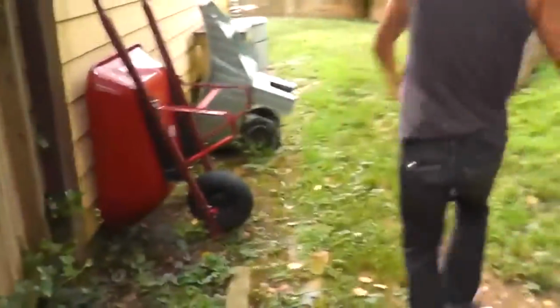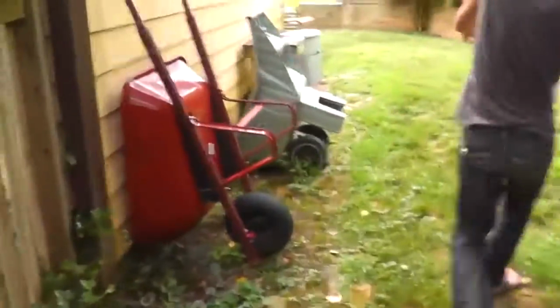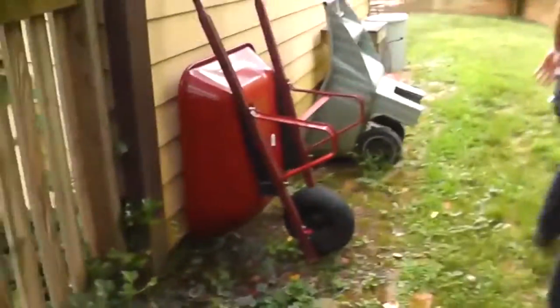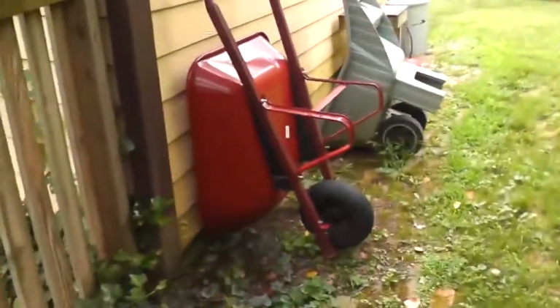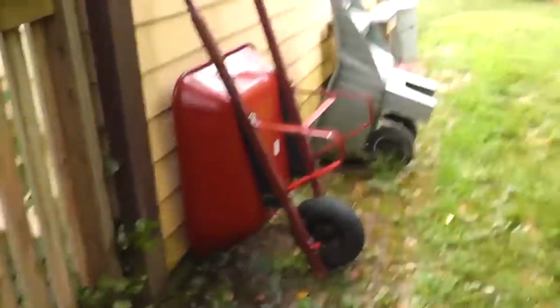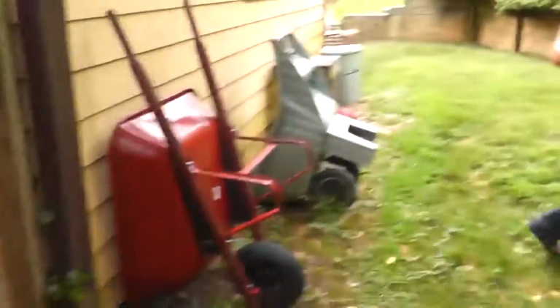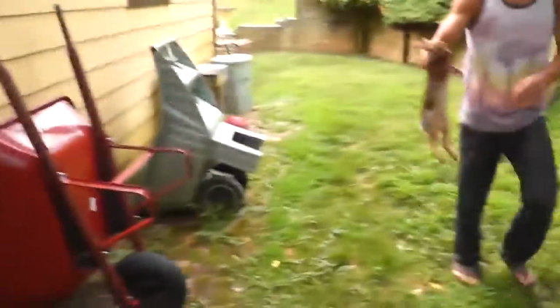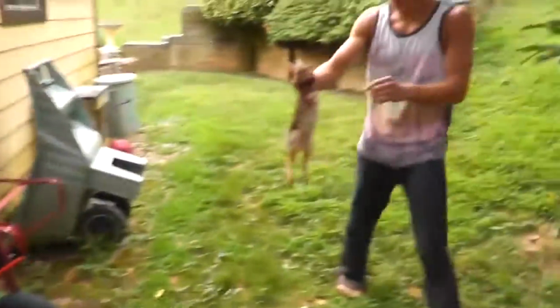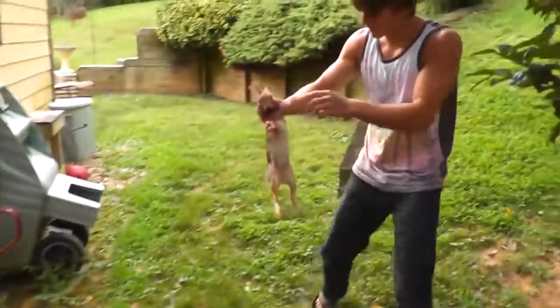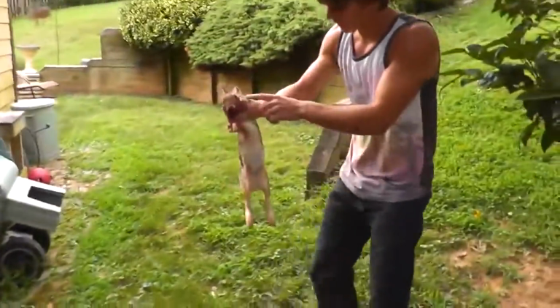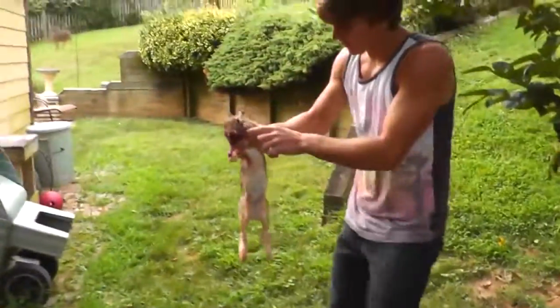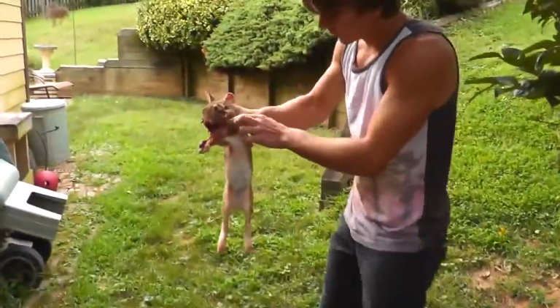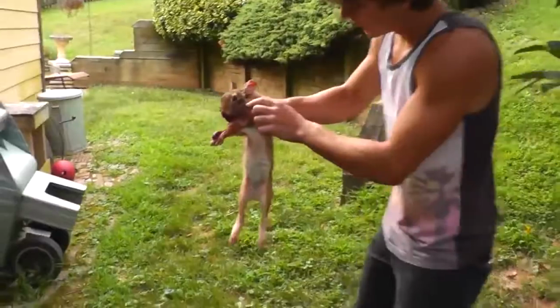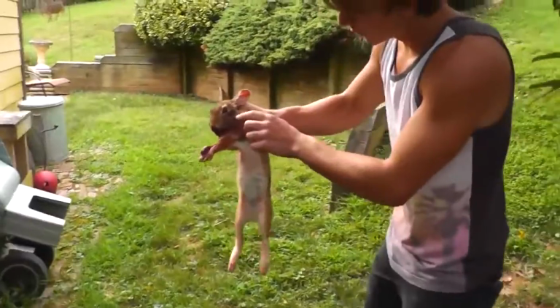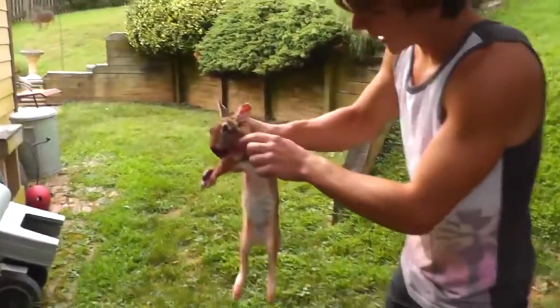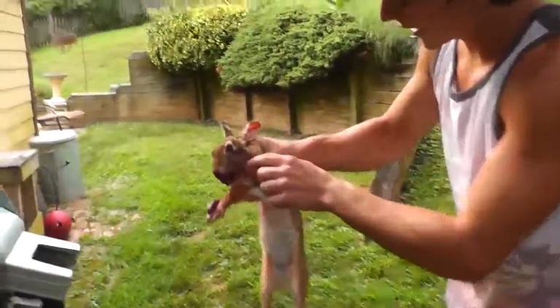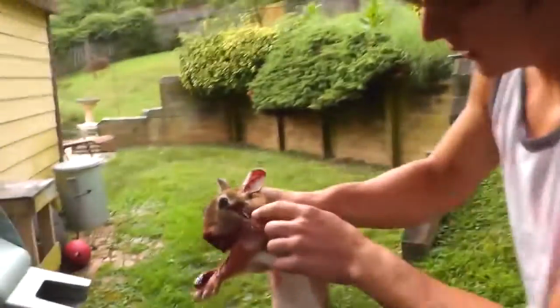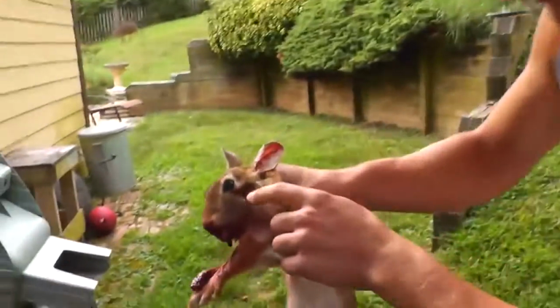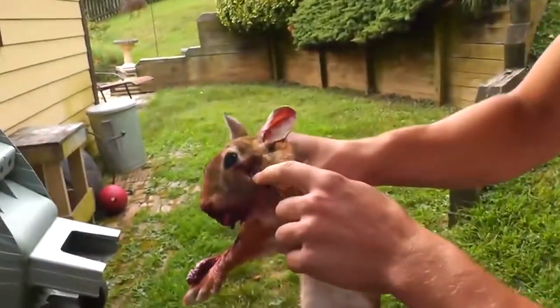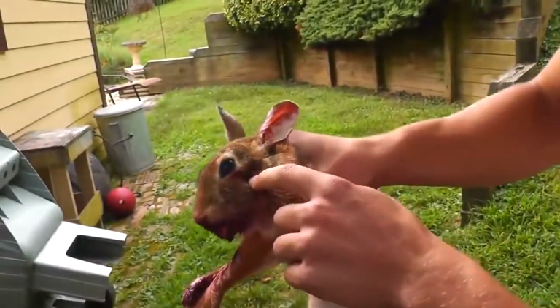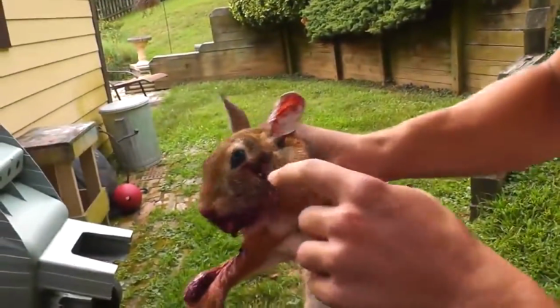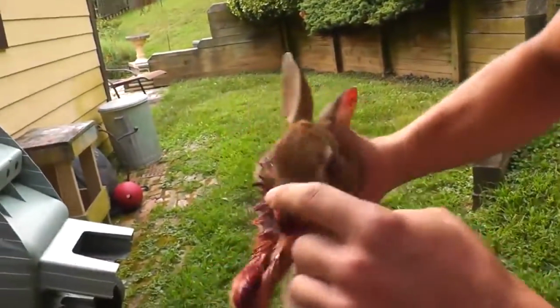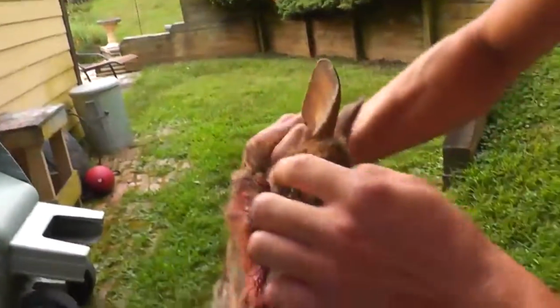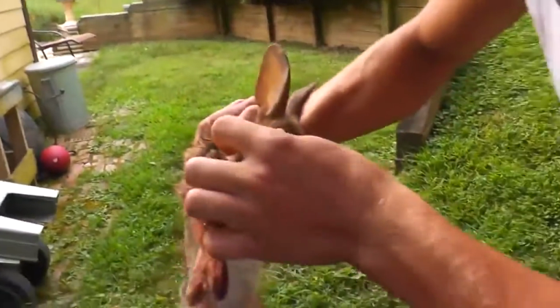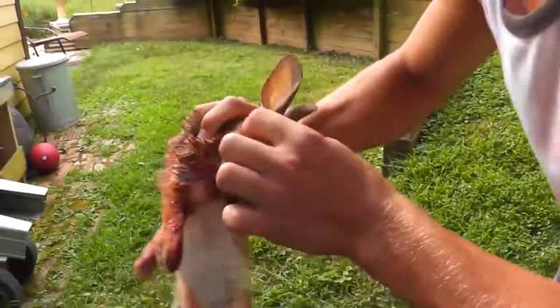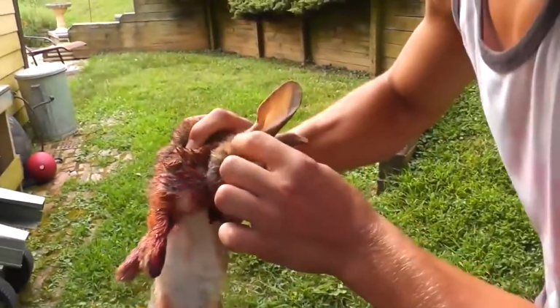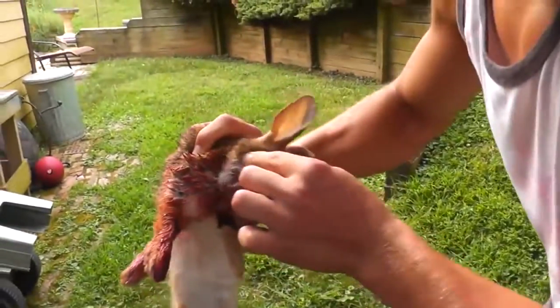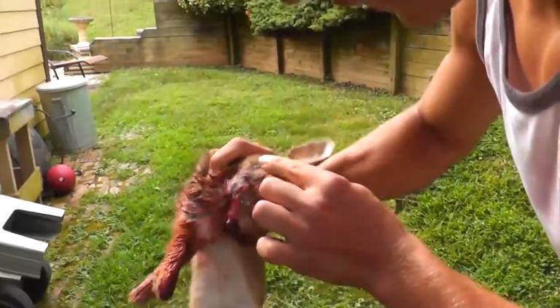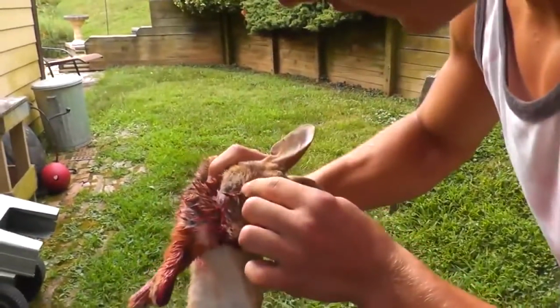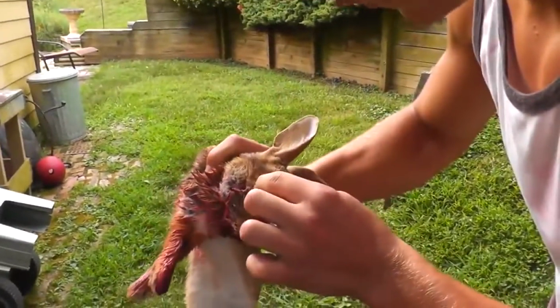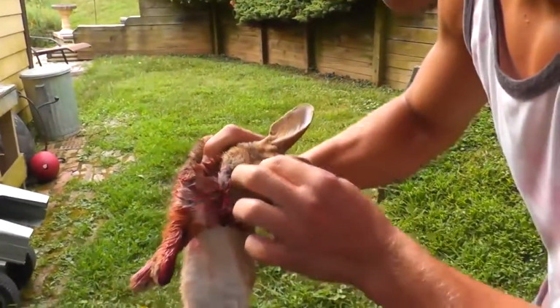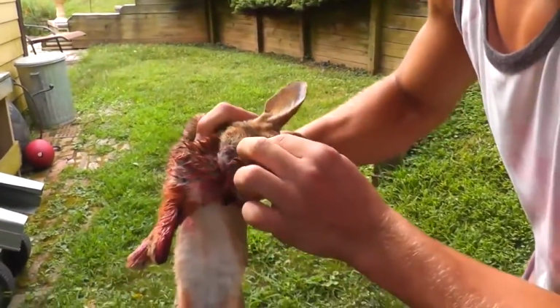All right, check out this shot. Right through the head. See it goes there, comes out down right through here.